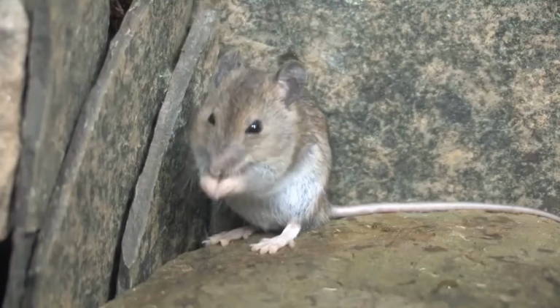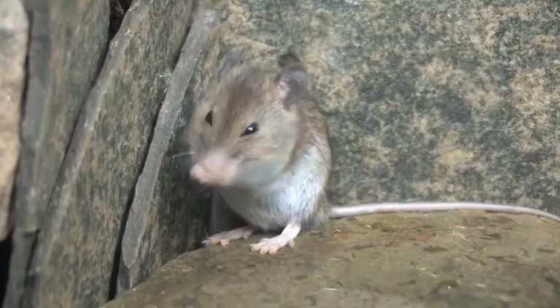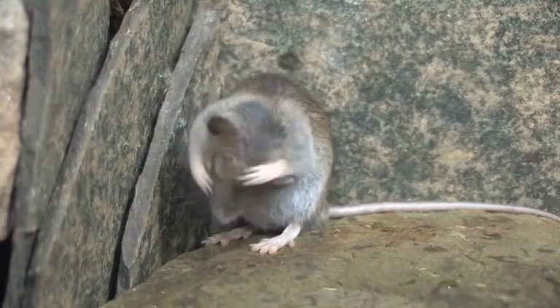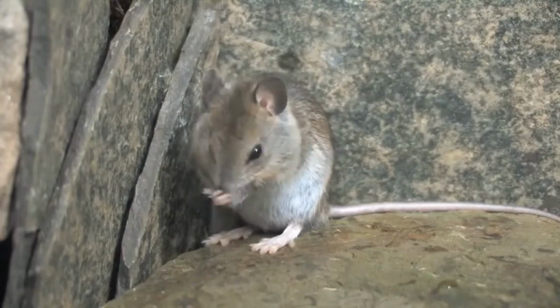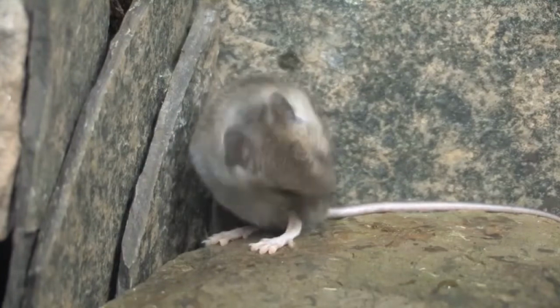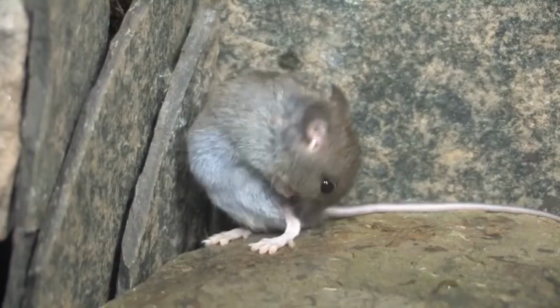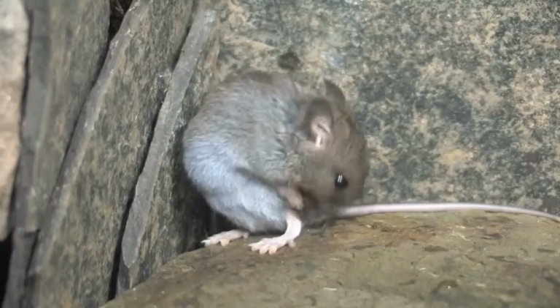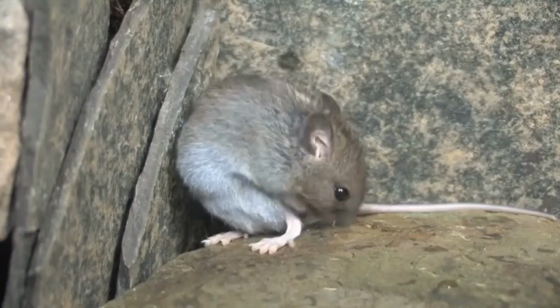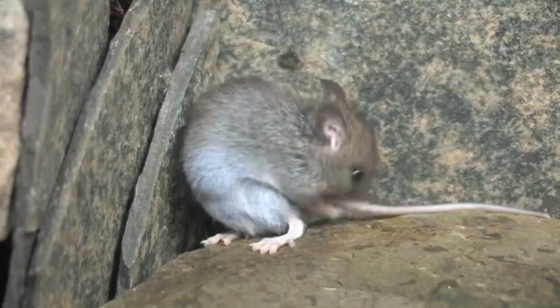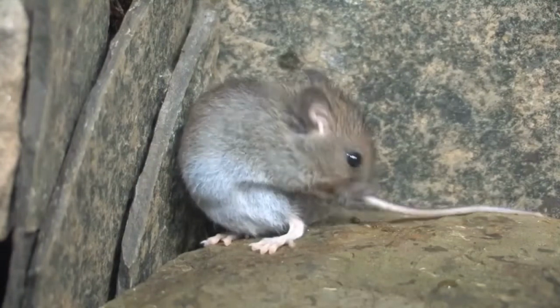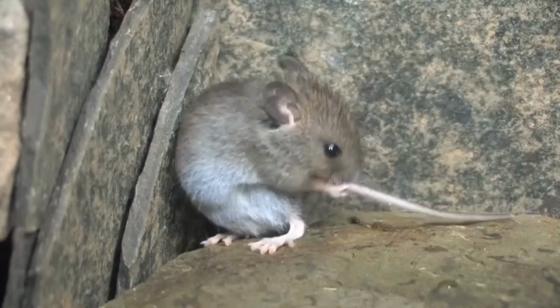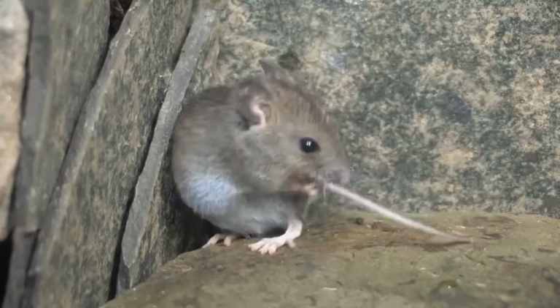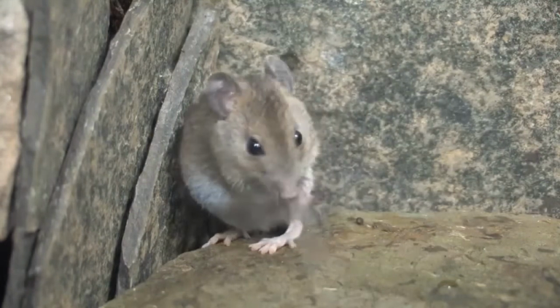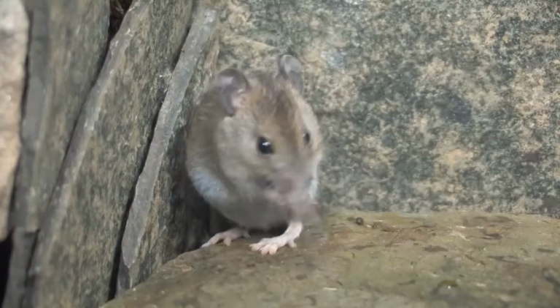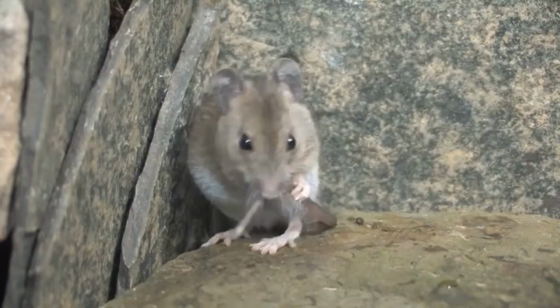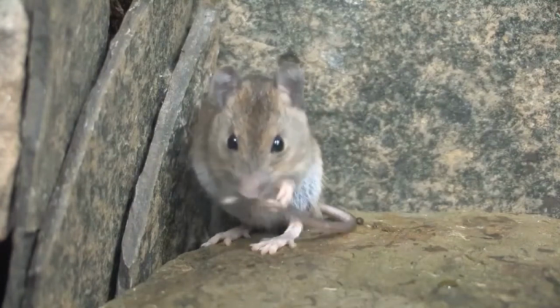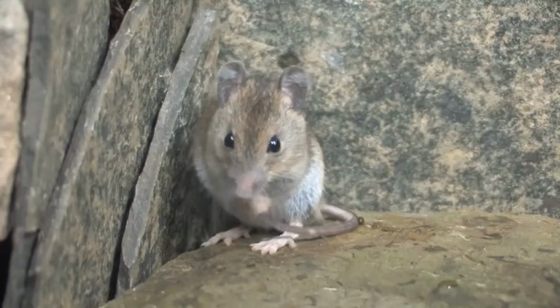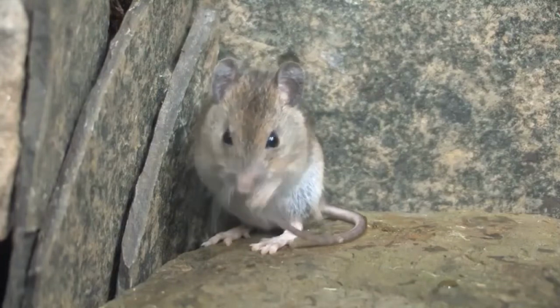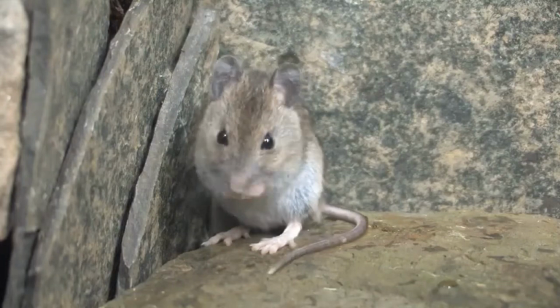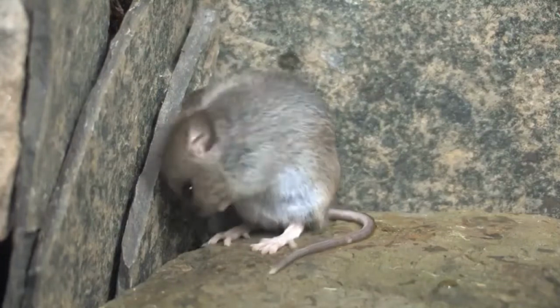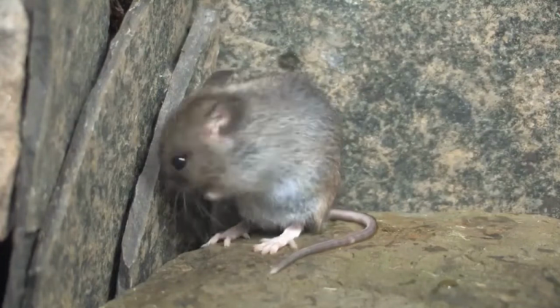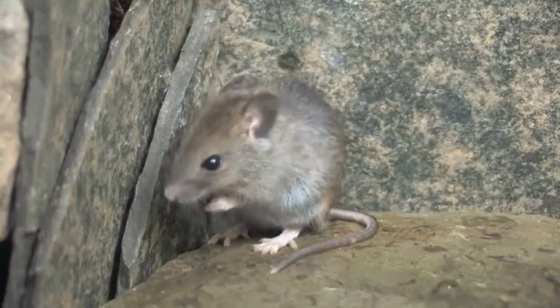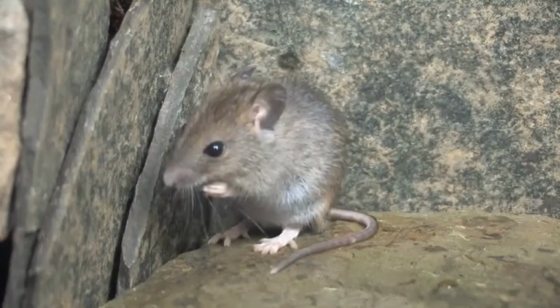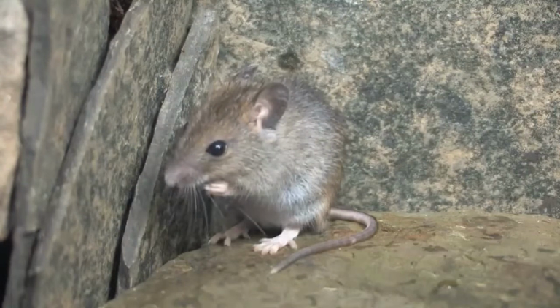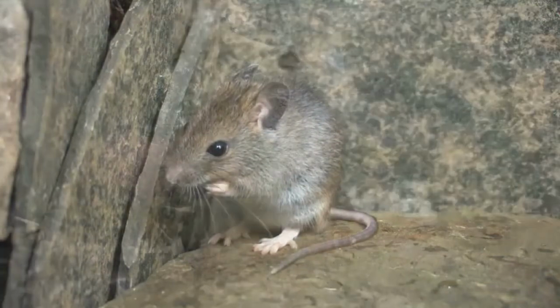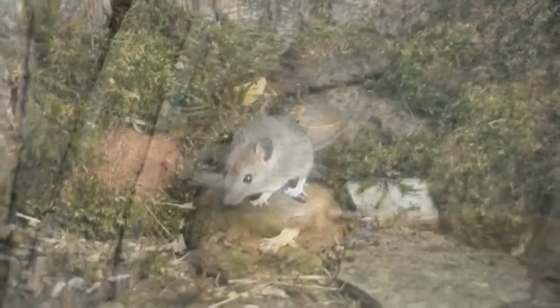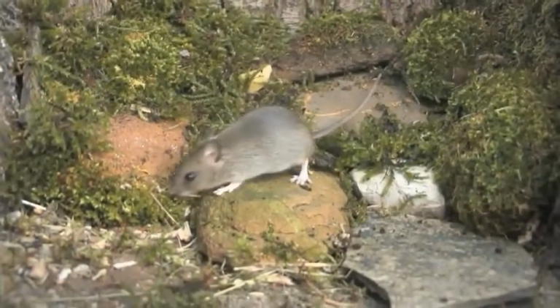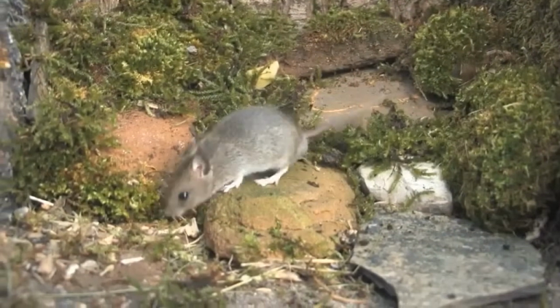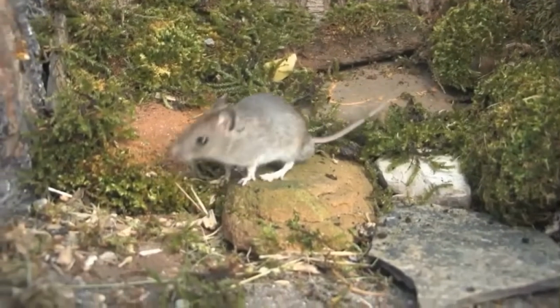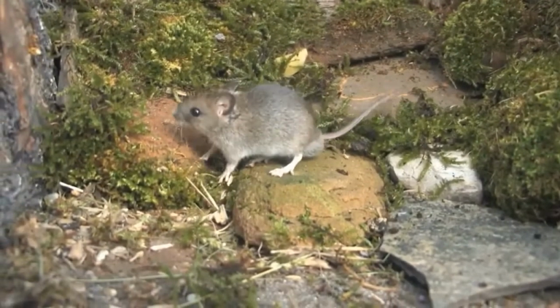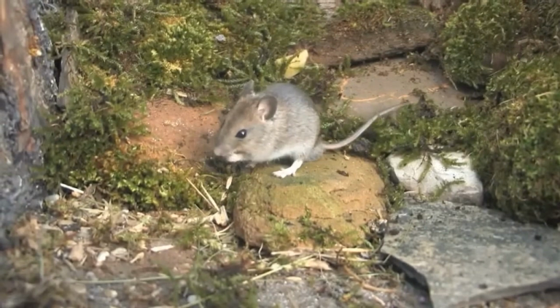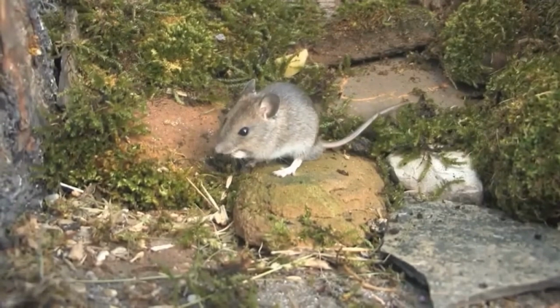House mice are rarely found in woodland areas. Their coat is uniformly grey-brown and they have large pink ears, small eyes compared to other mice, and a long hairless tail.